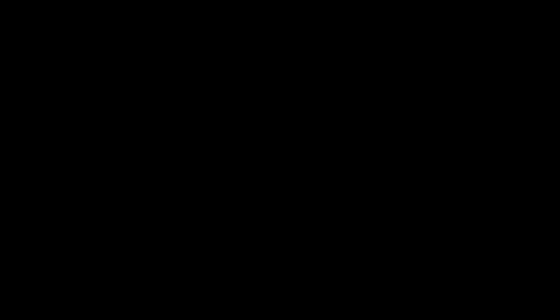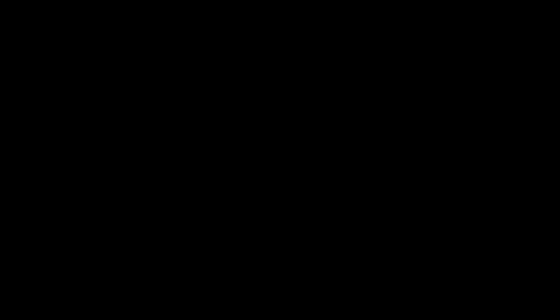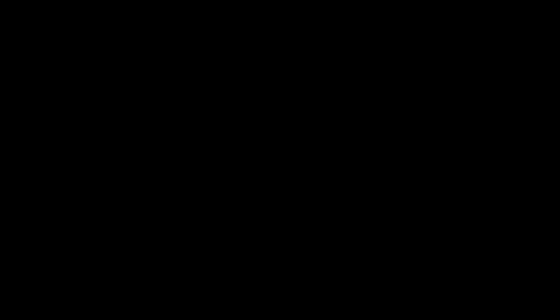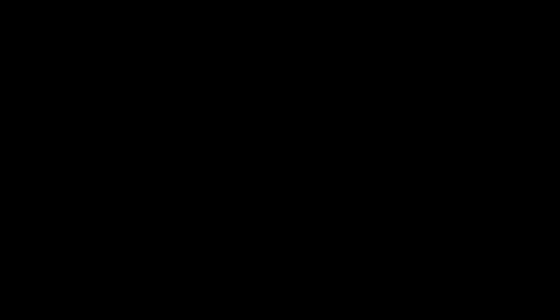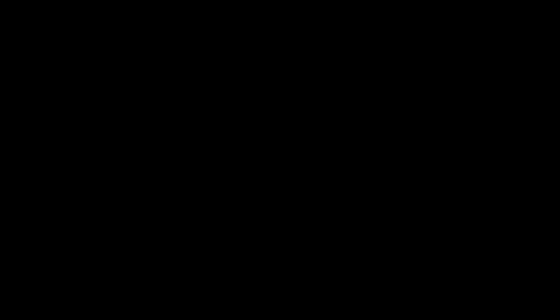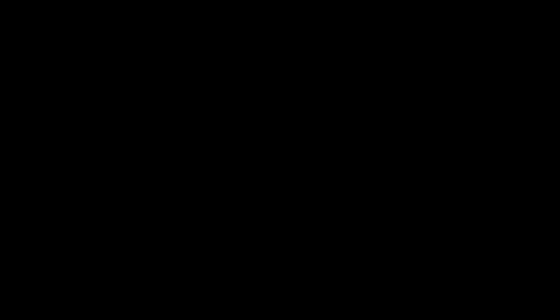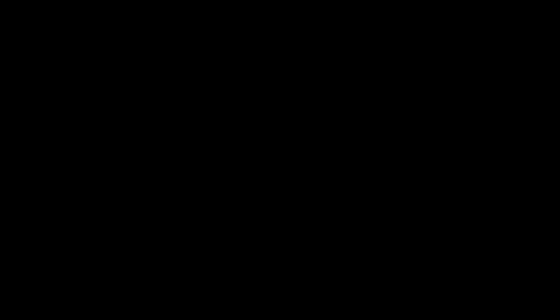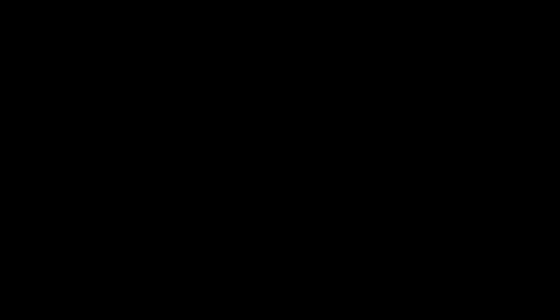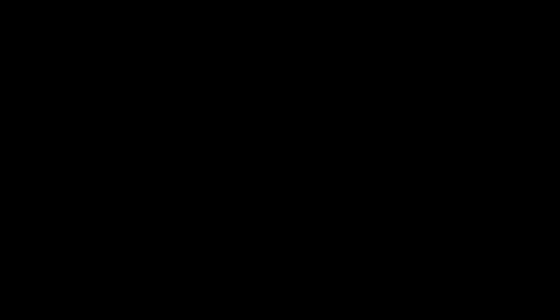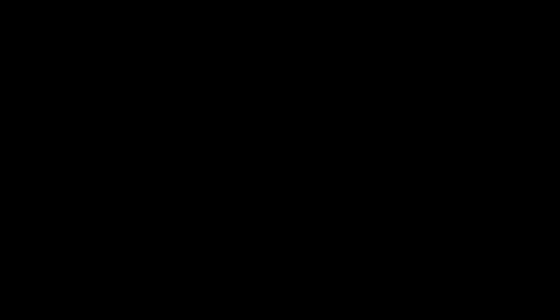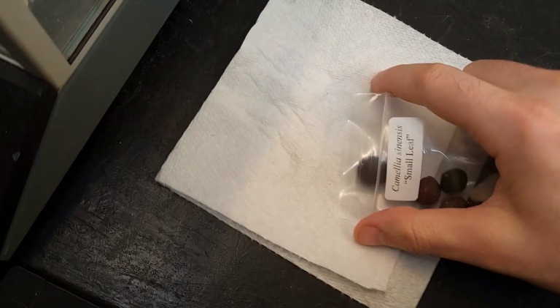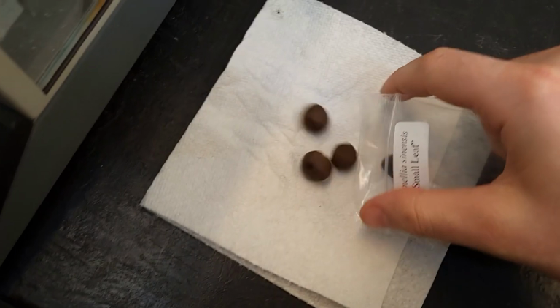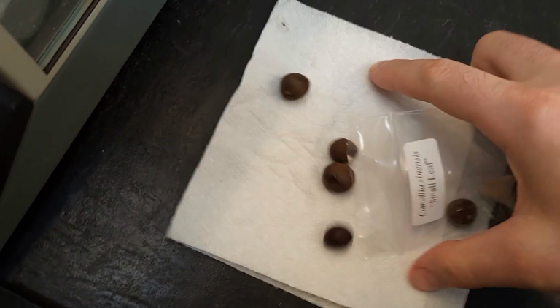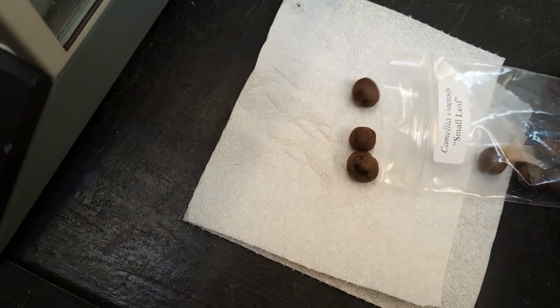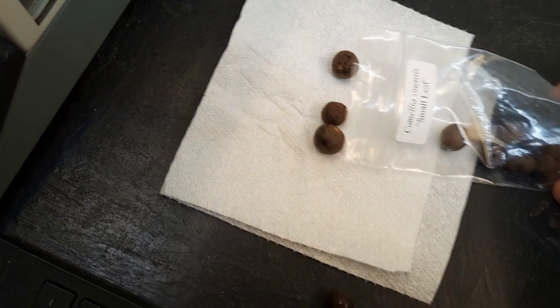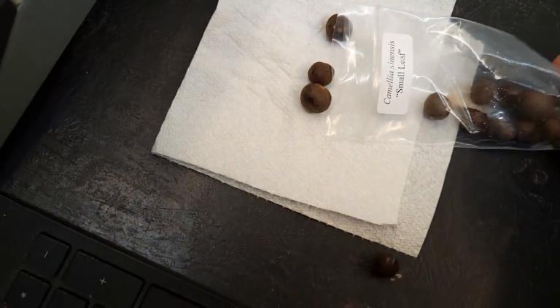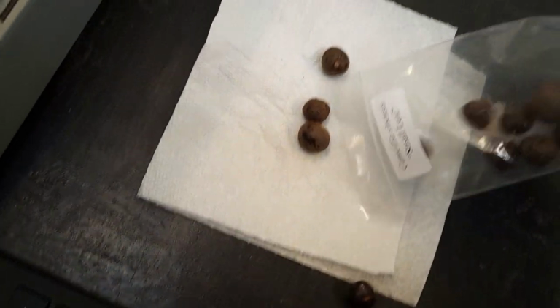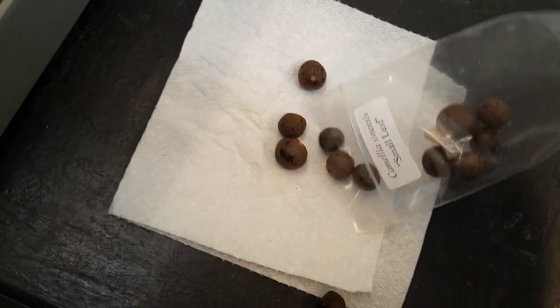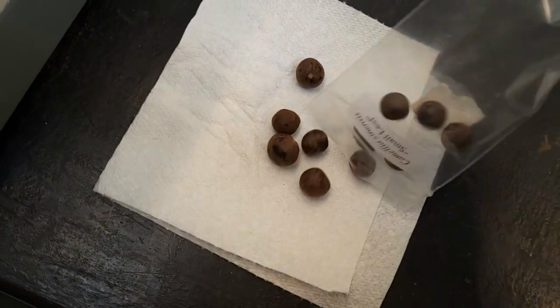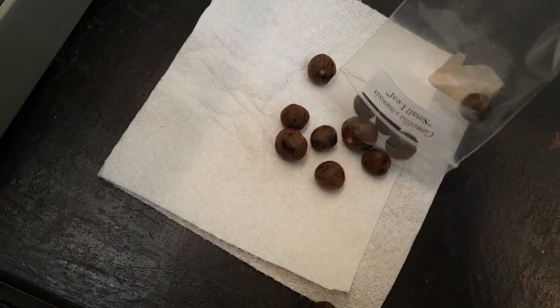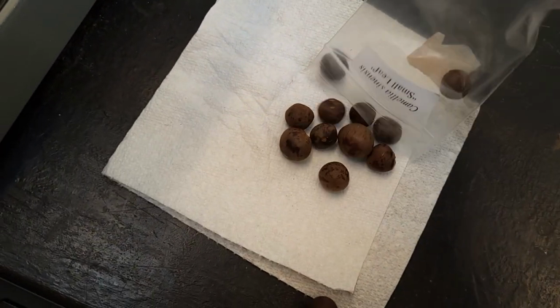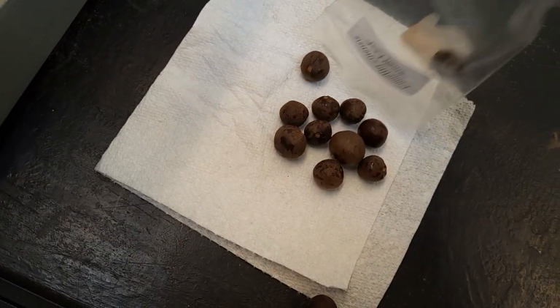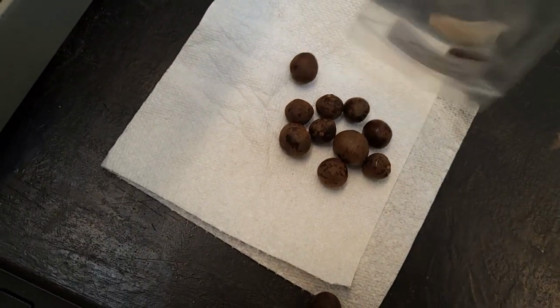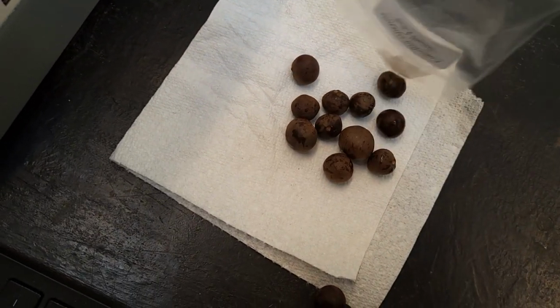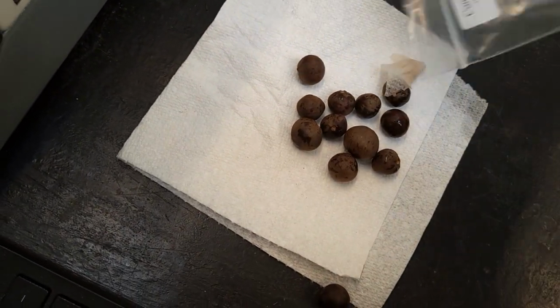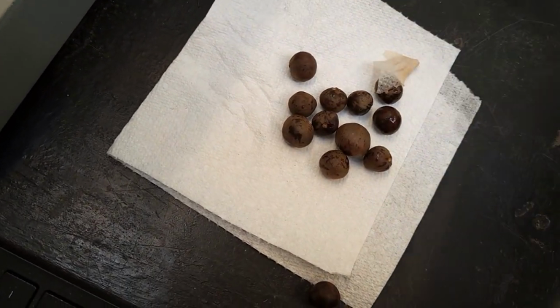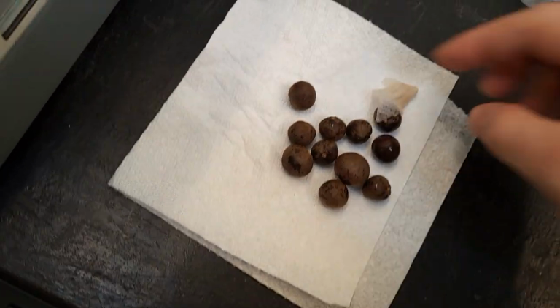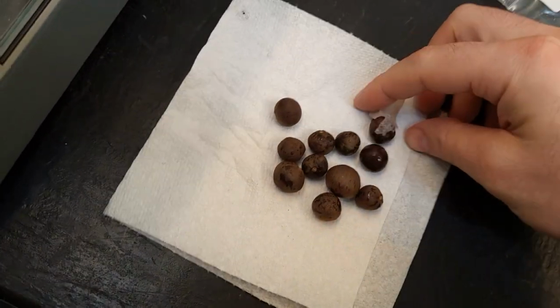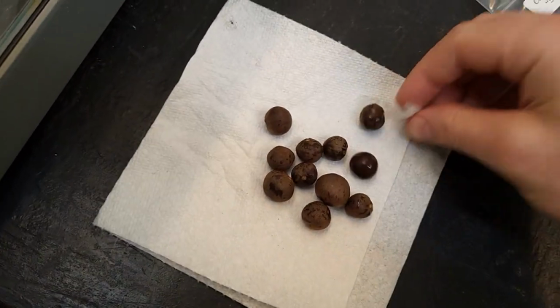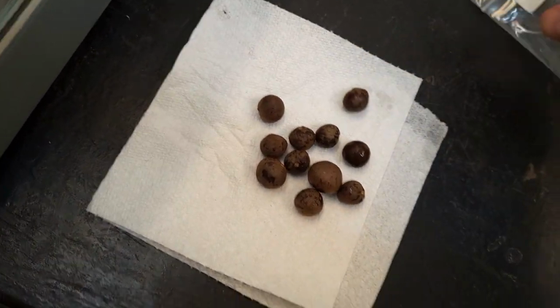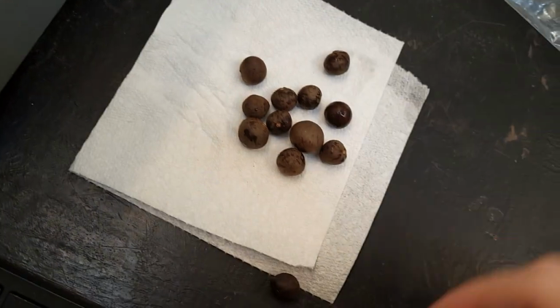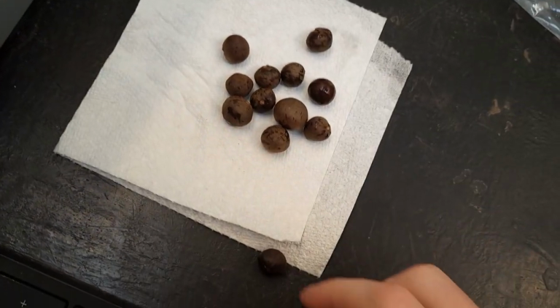Lab Notes, 24th March, 2023. Today I'm starting some Camellia sinensis seeds, Panax quinquefolium seeds and bare roots, and some Hydrastis canadensis bare roots.